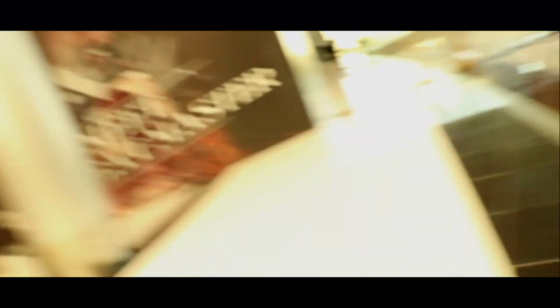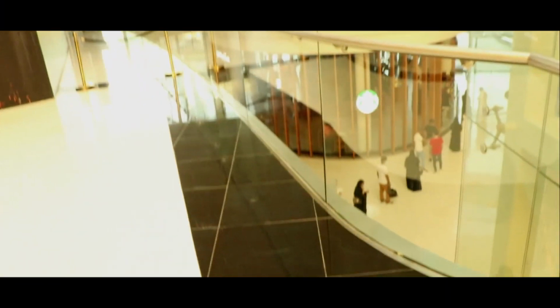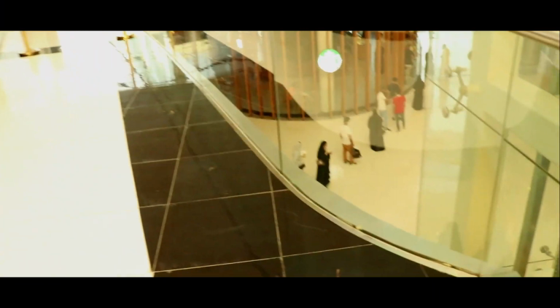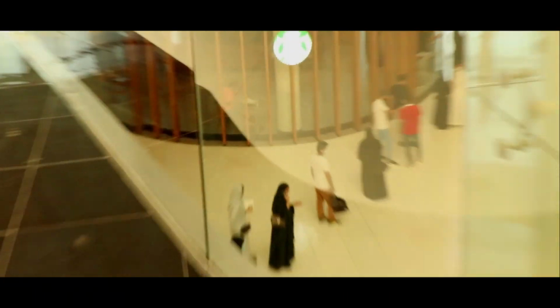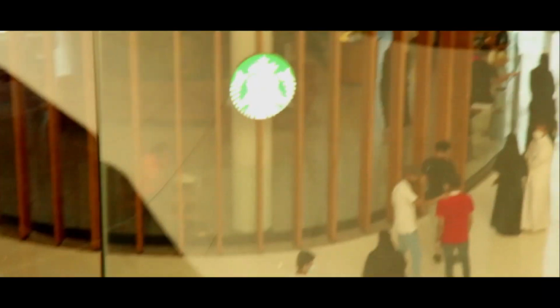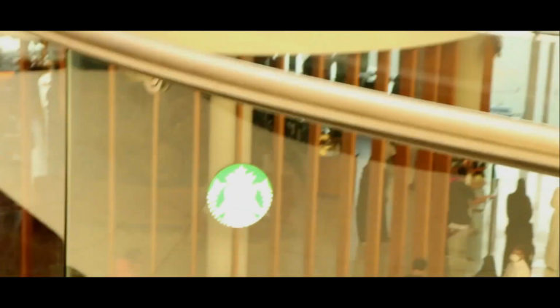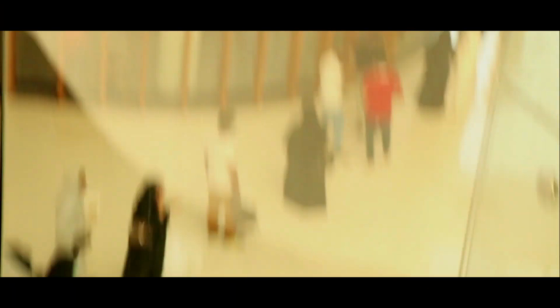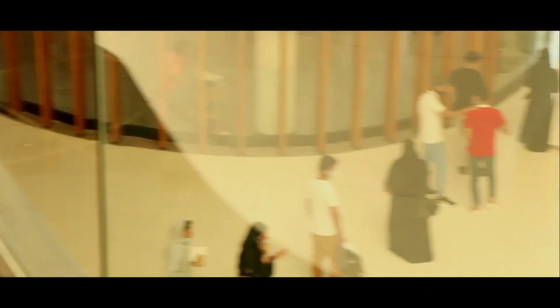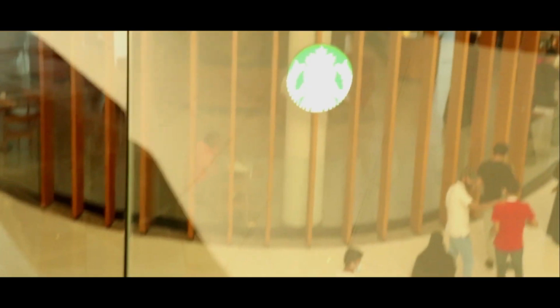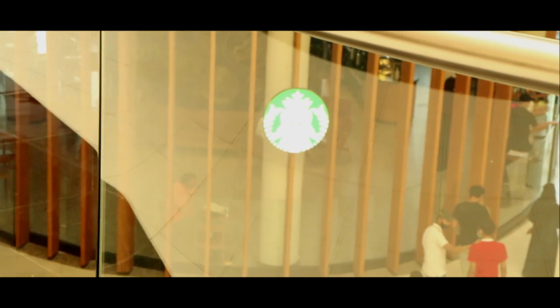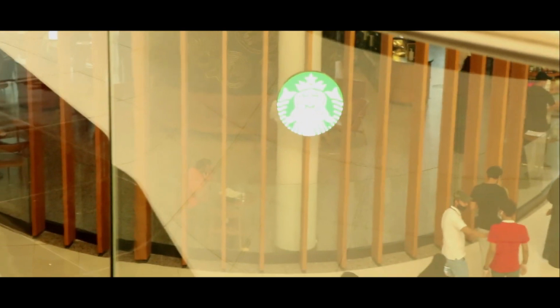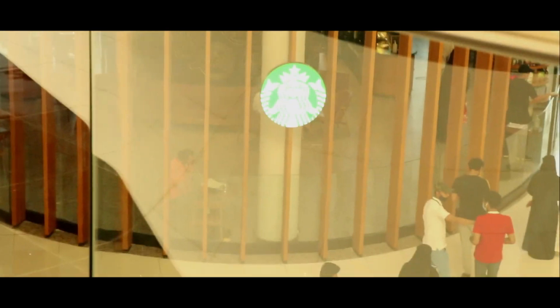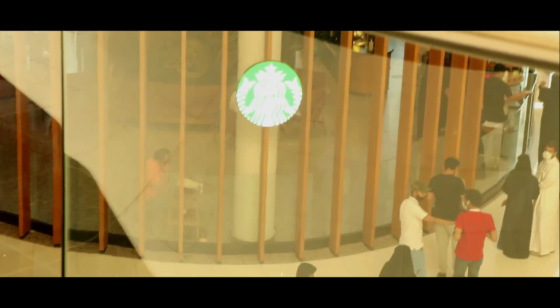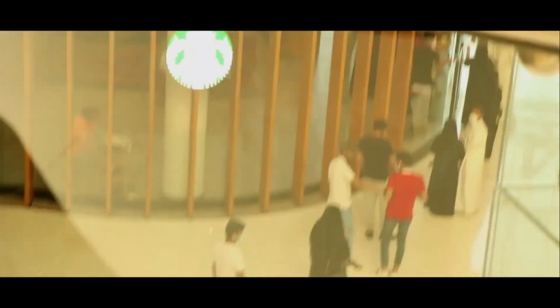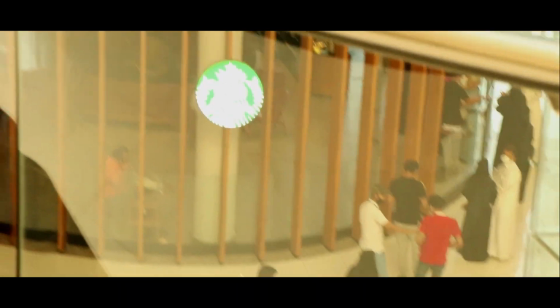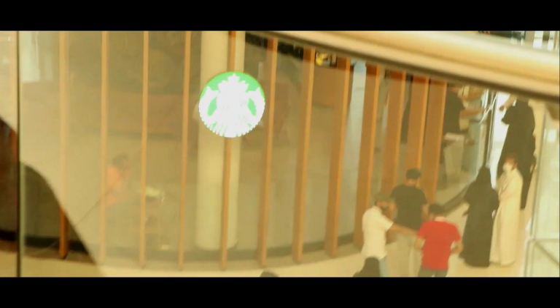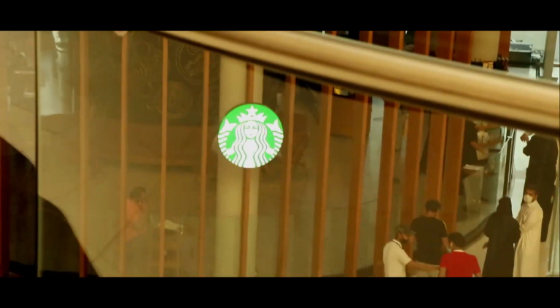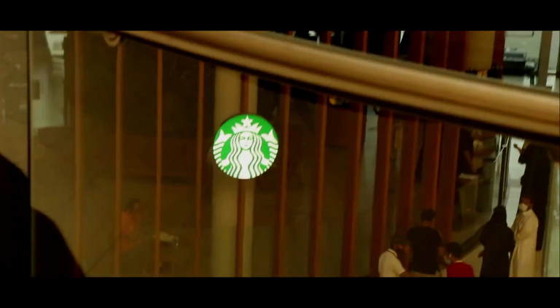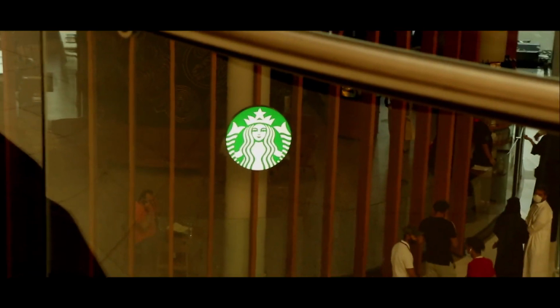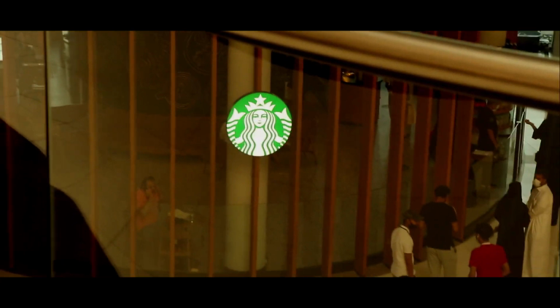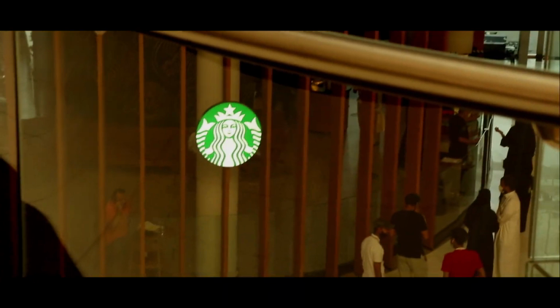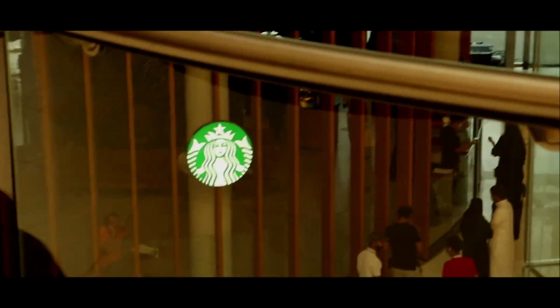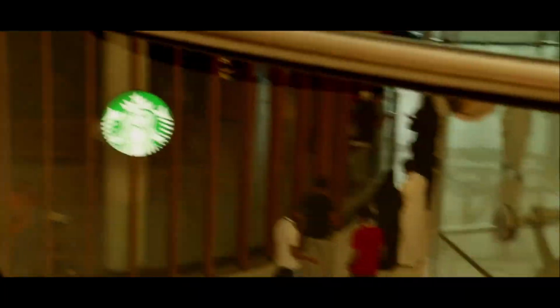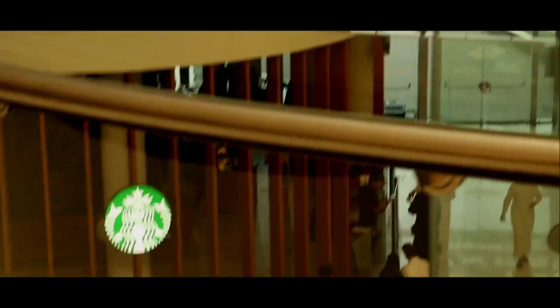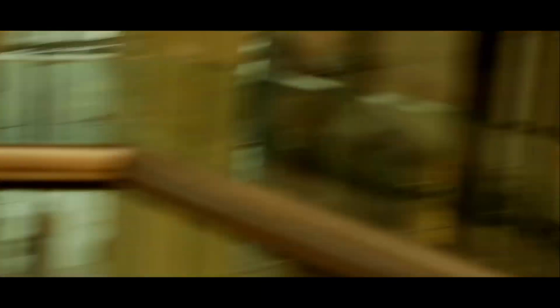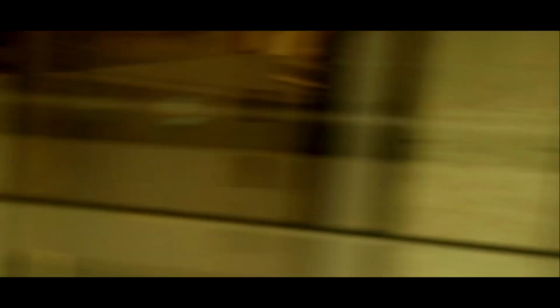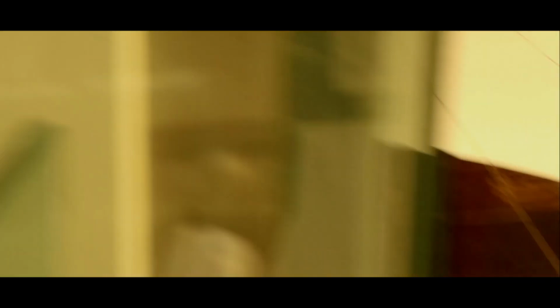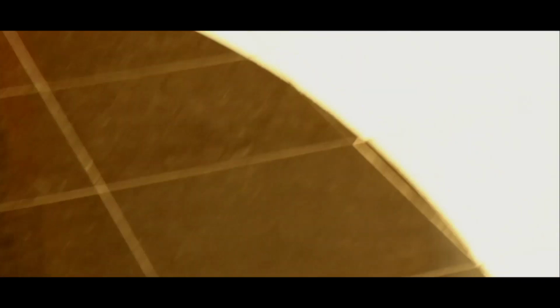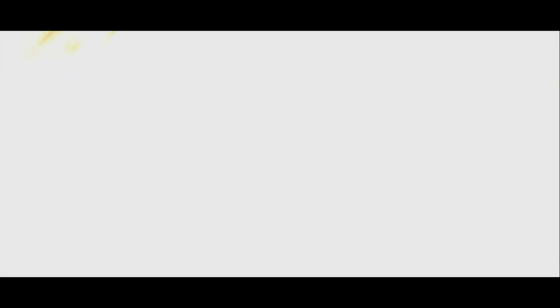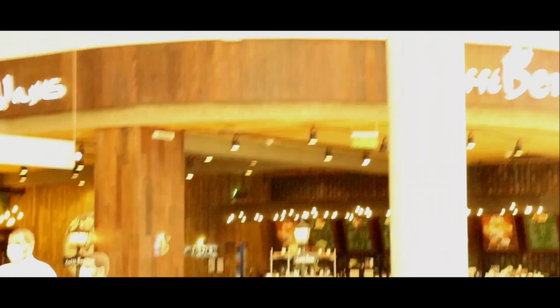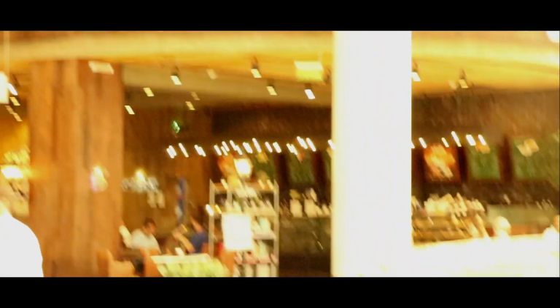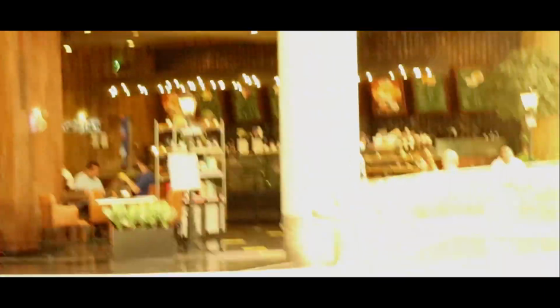Guys, look at it — let me fix the lighting. Okay, look — it's really, really awesome. This place is huge.